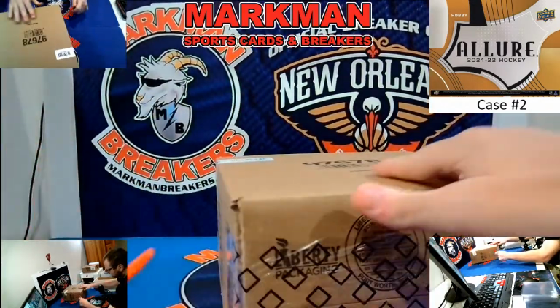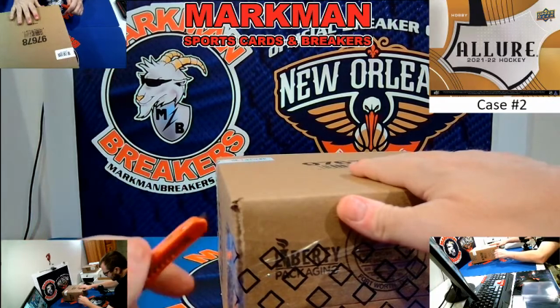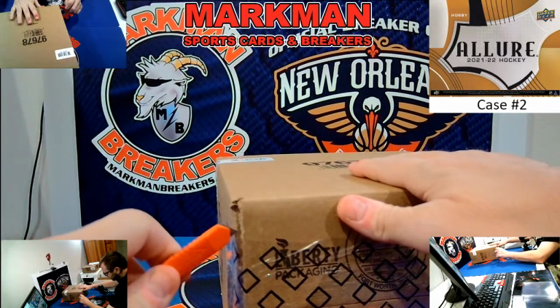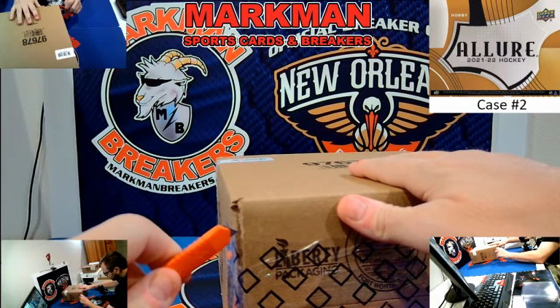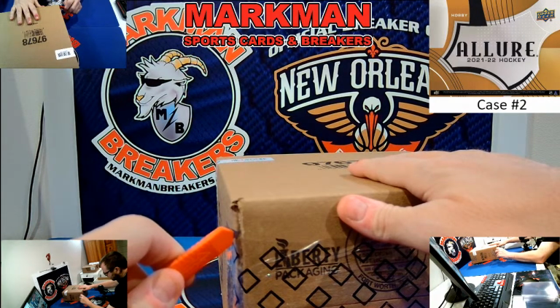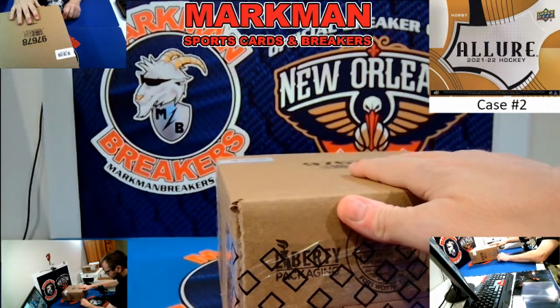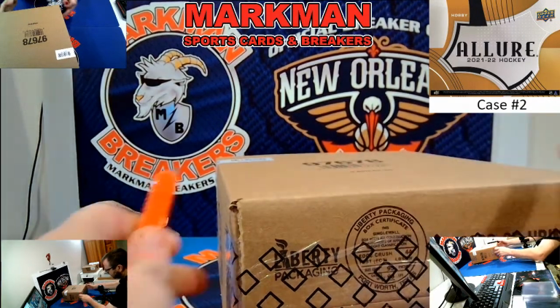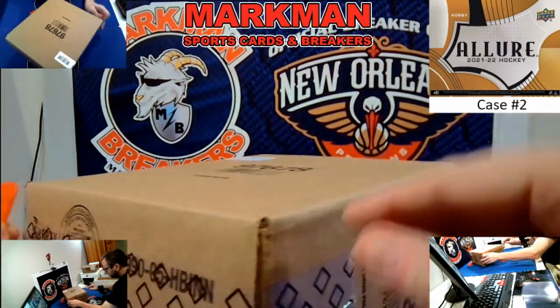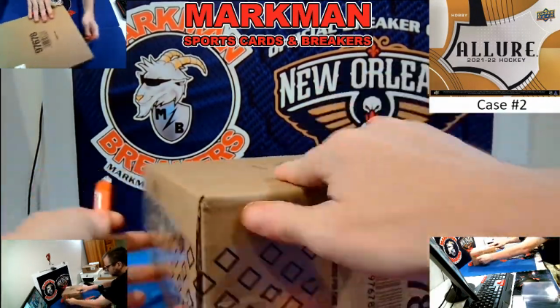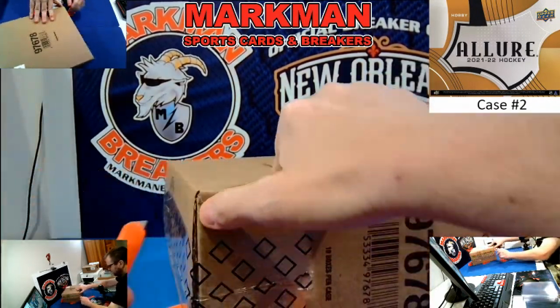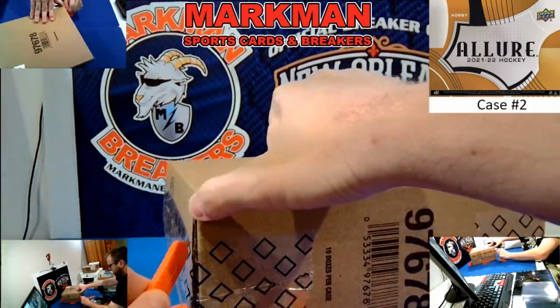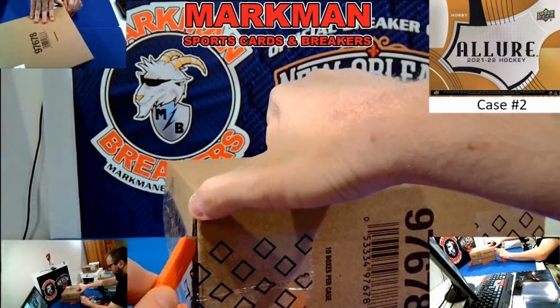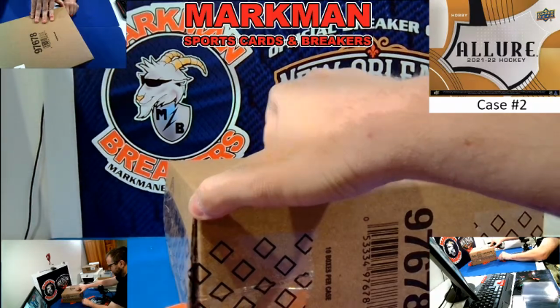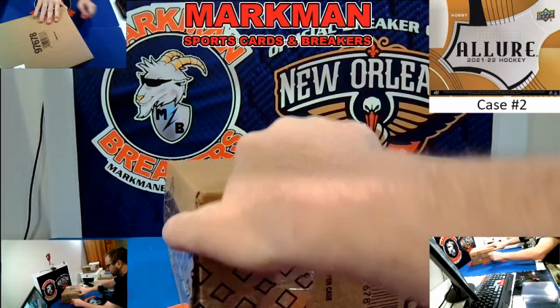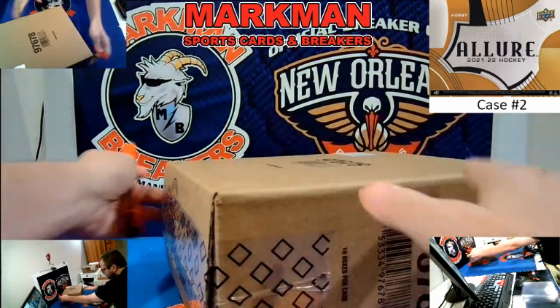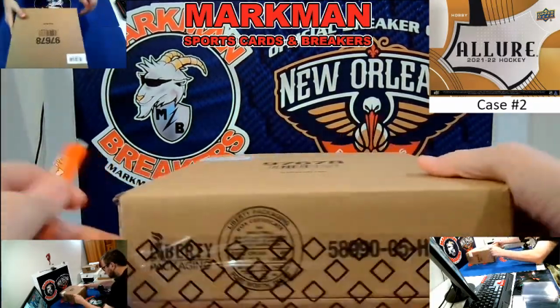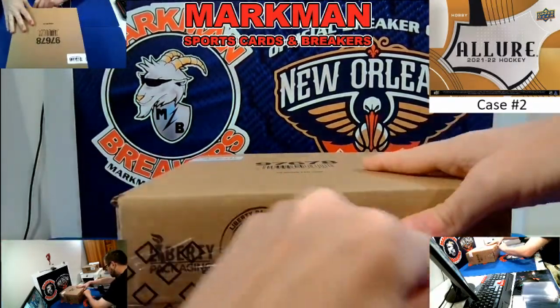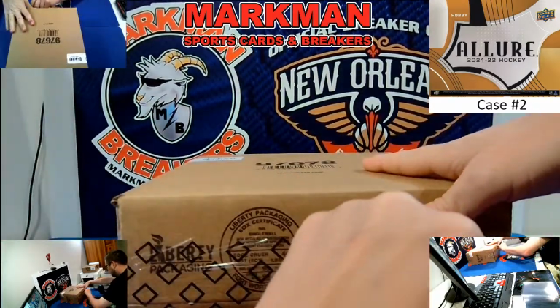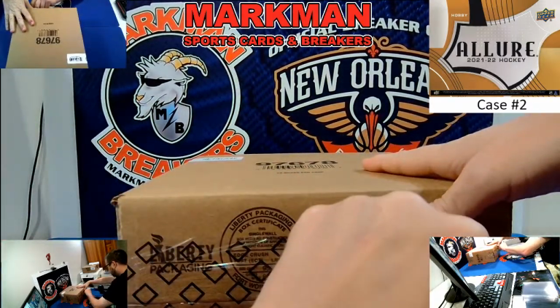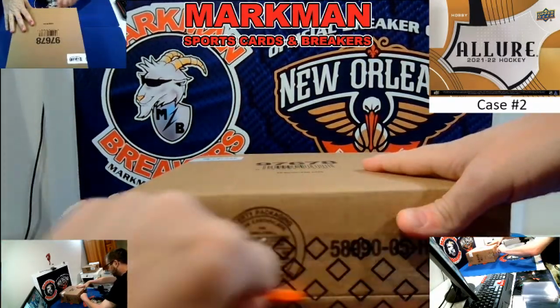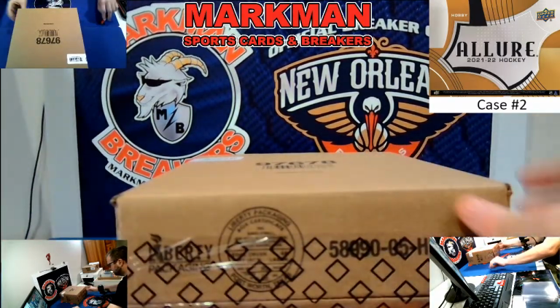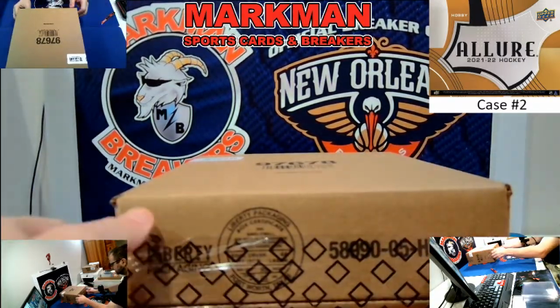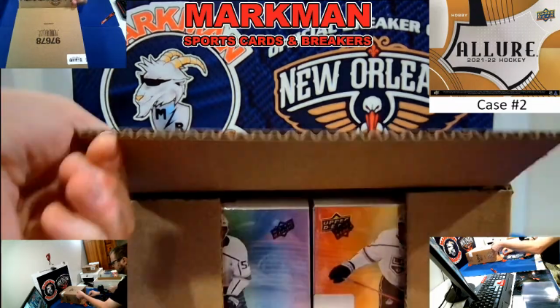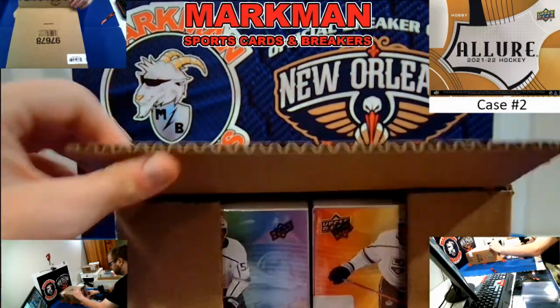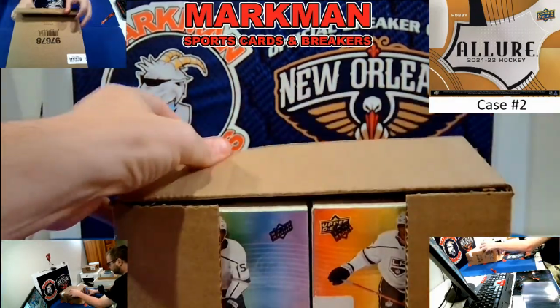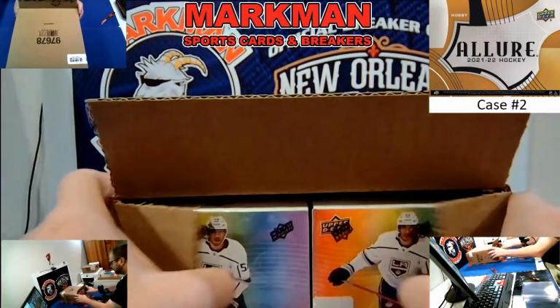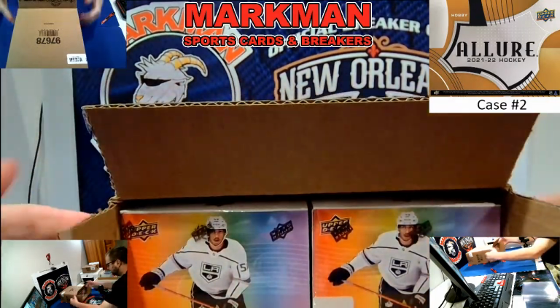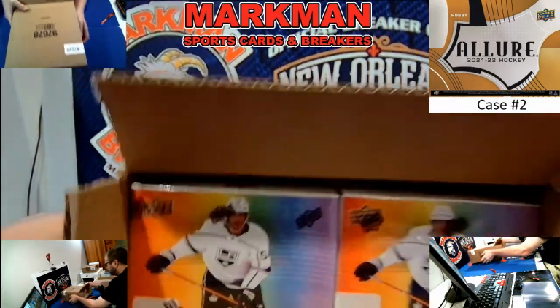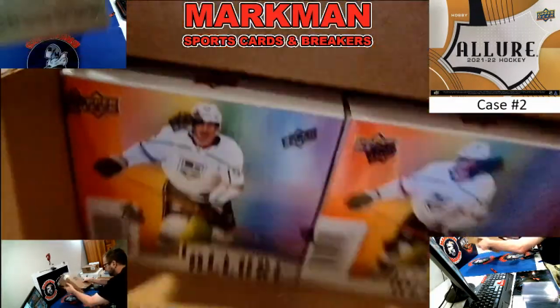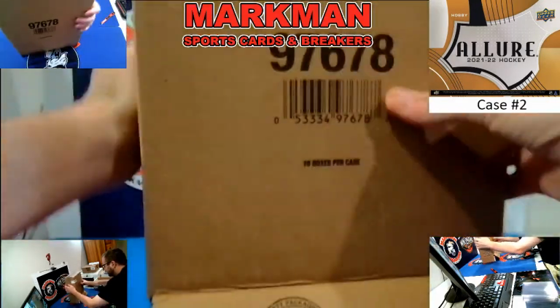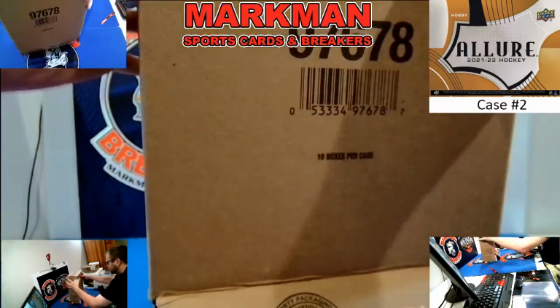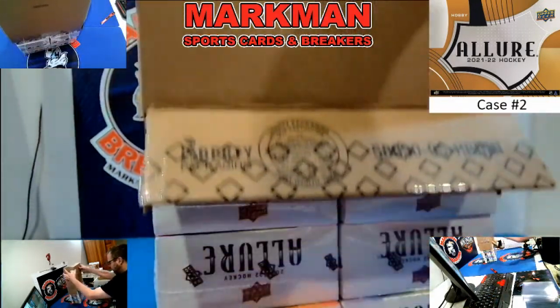Immediately following this, if you bought into our SP Signature Legends, when this break ends, take about a 15-minute break, give me something to drink, get it set up, and then we'll roll with that one.